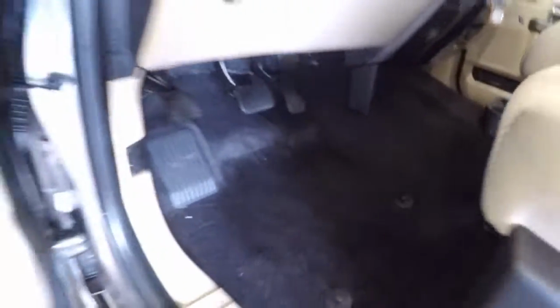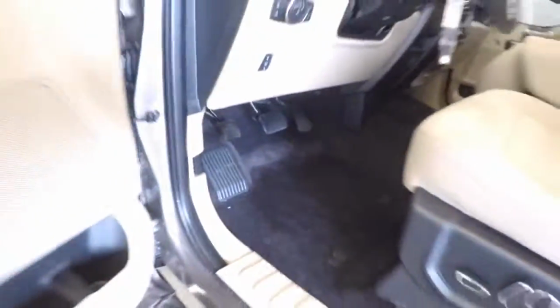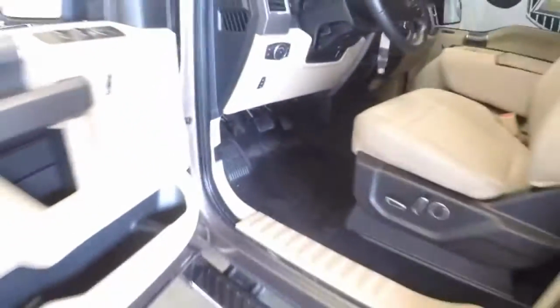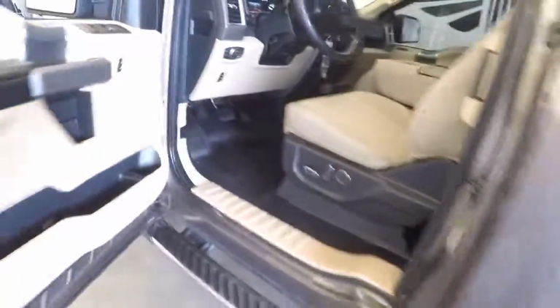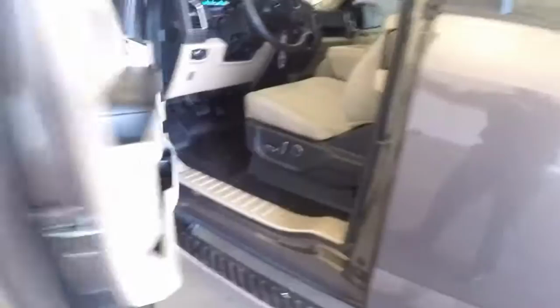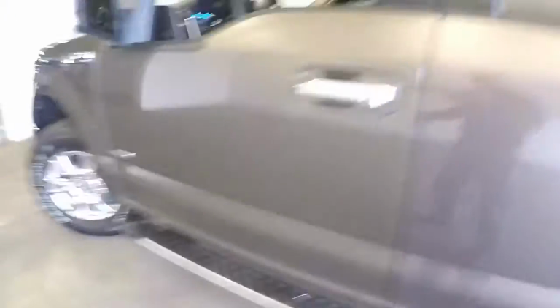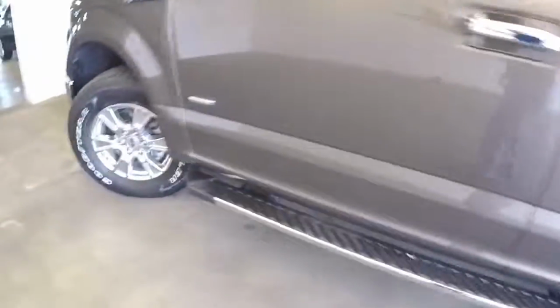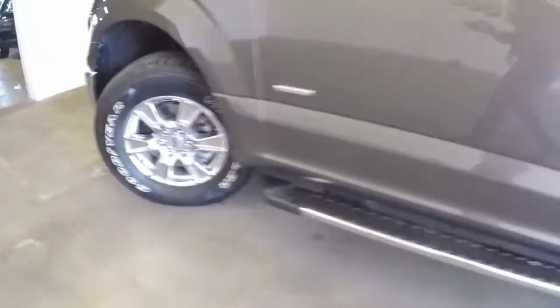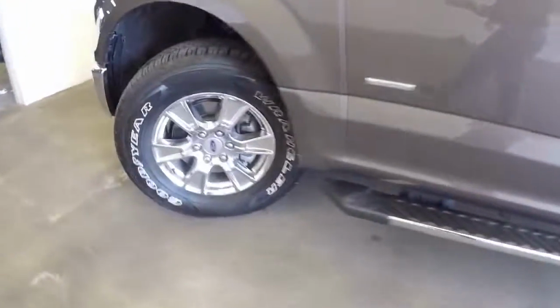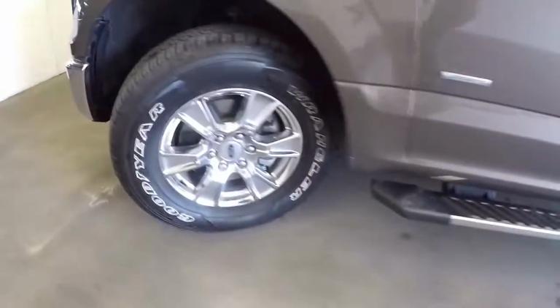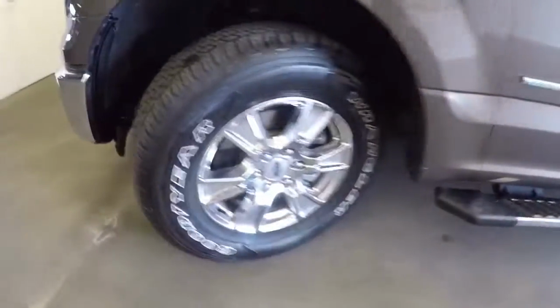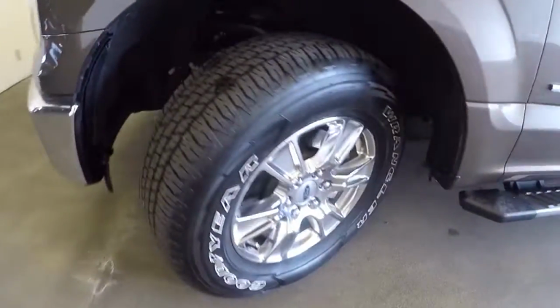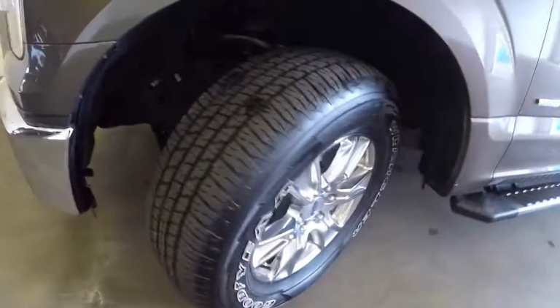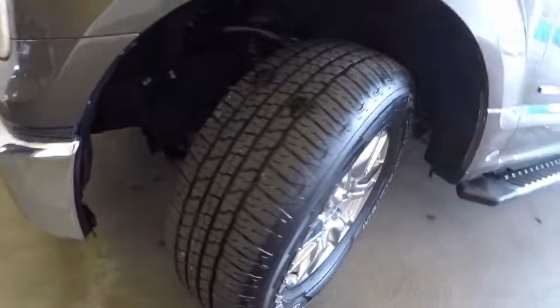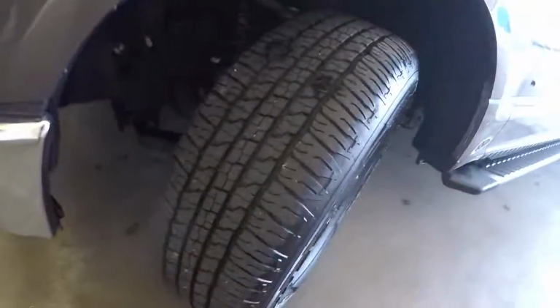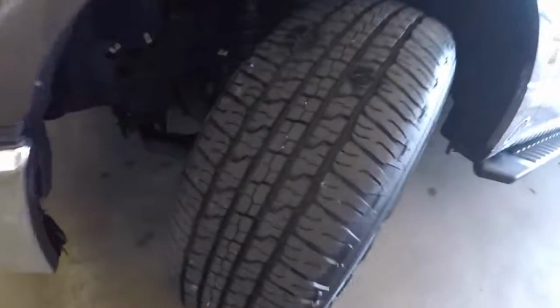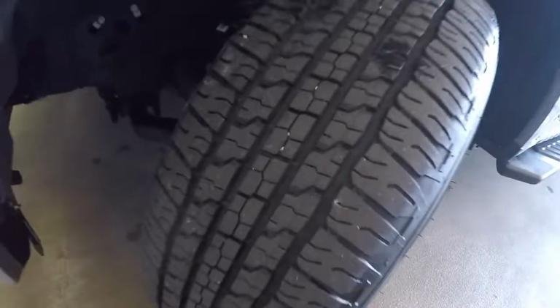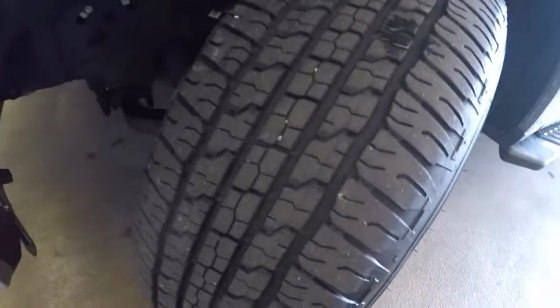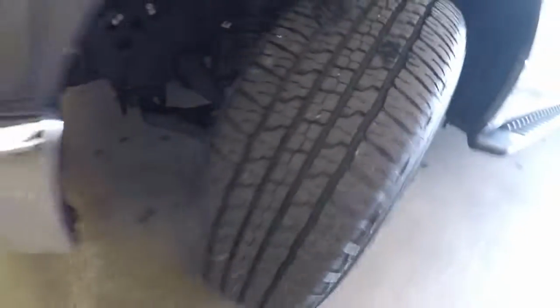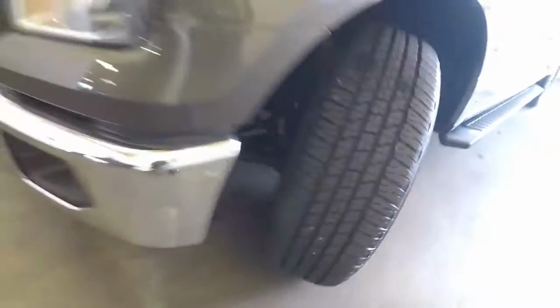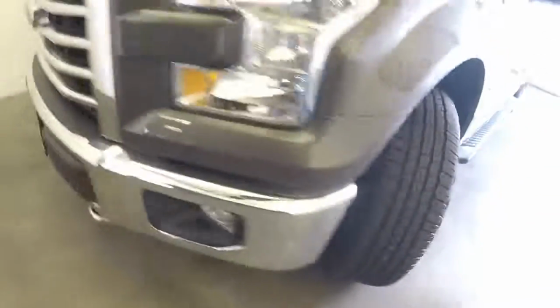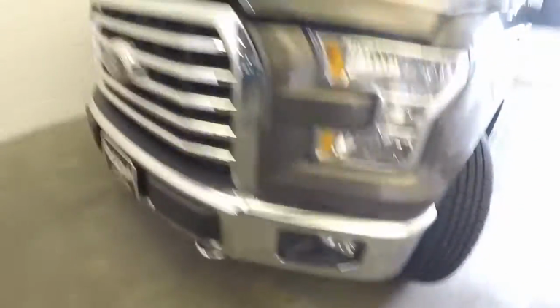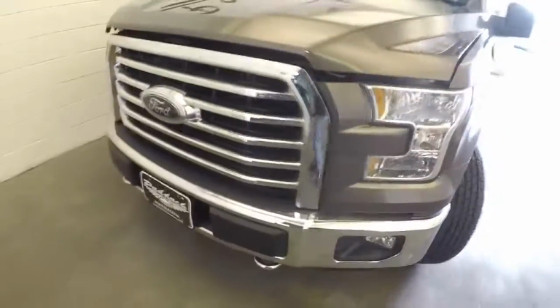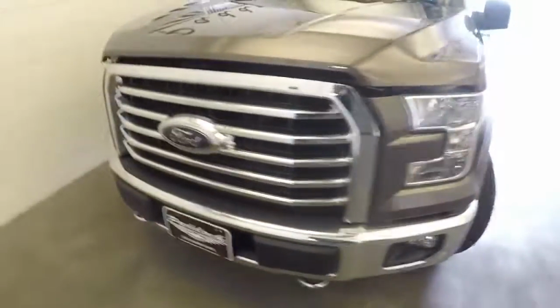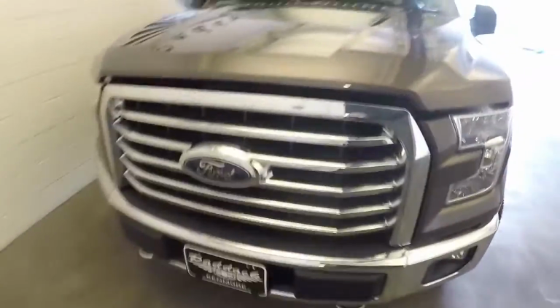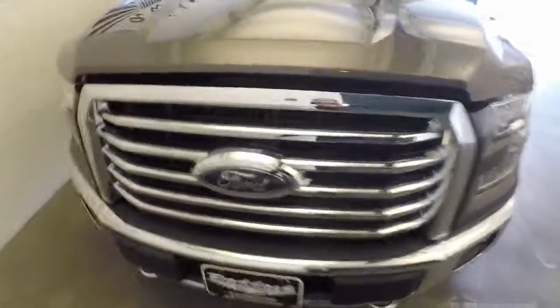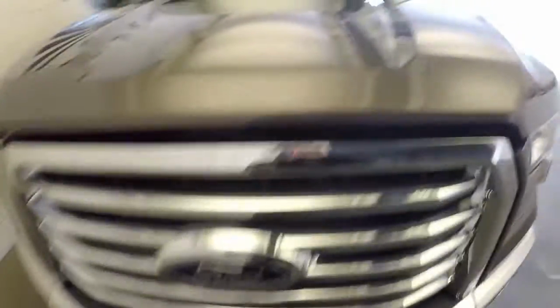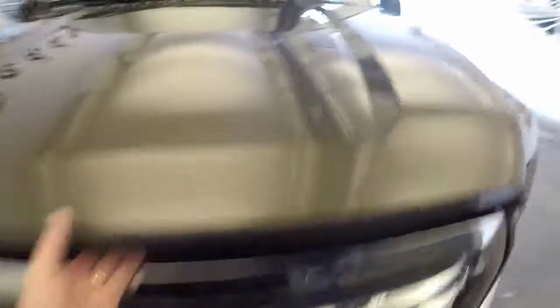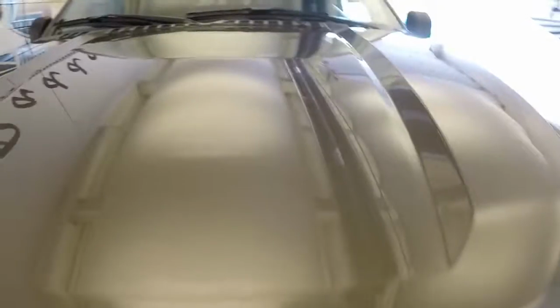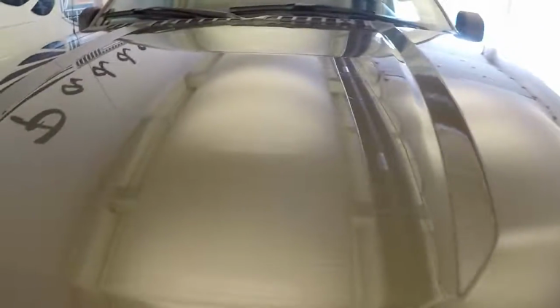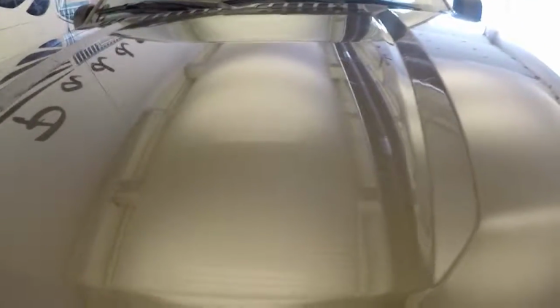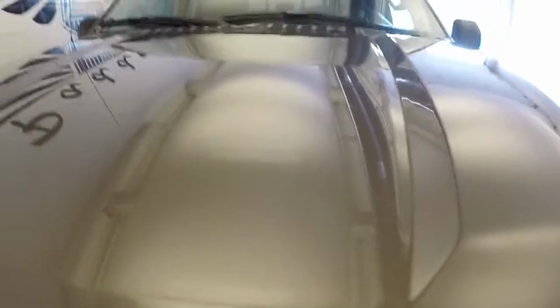Pop the hood and take a look underneath. Plenty of tread left on those tires. Chrome is in great condition. Really a clean, clean truck.